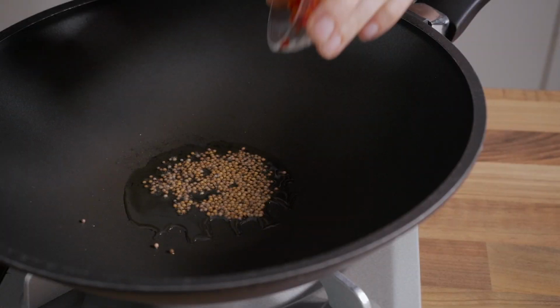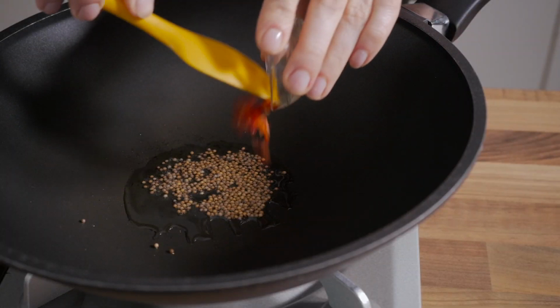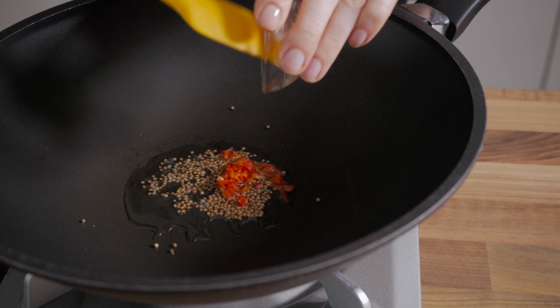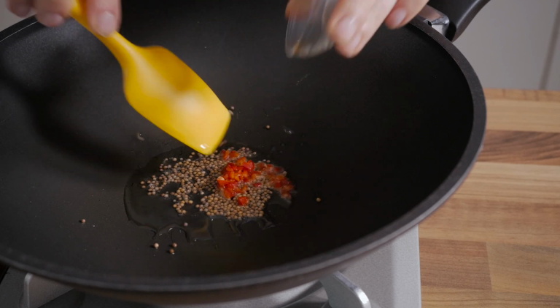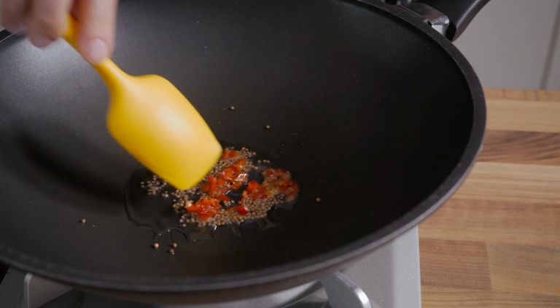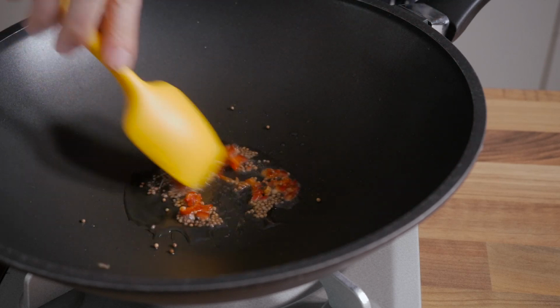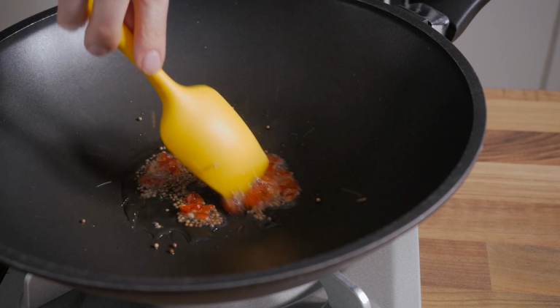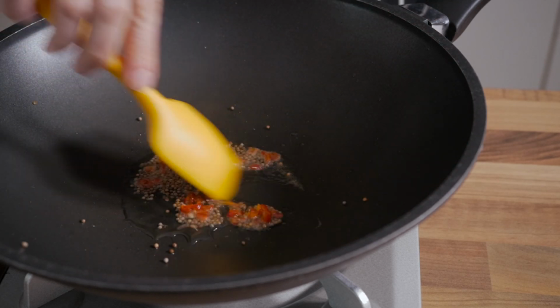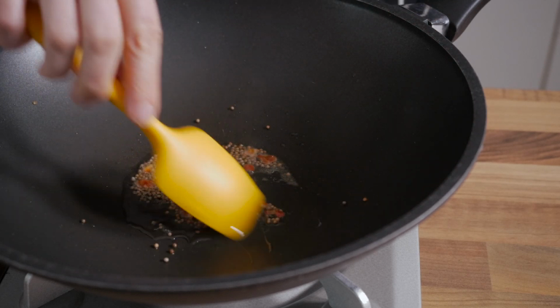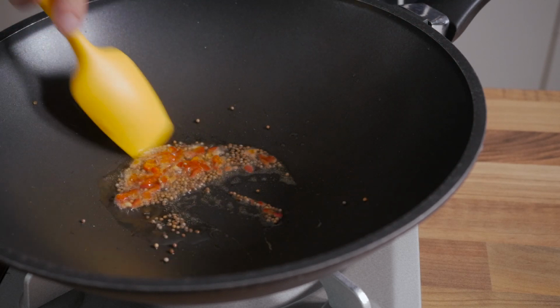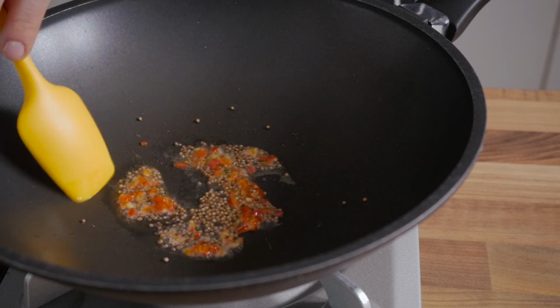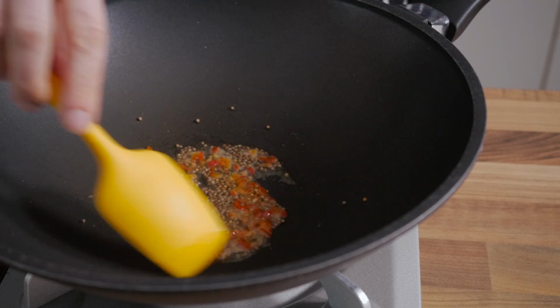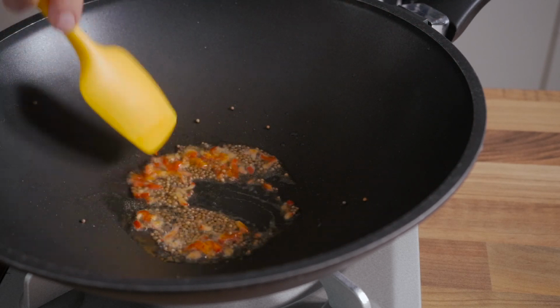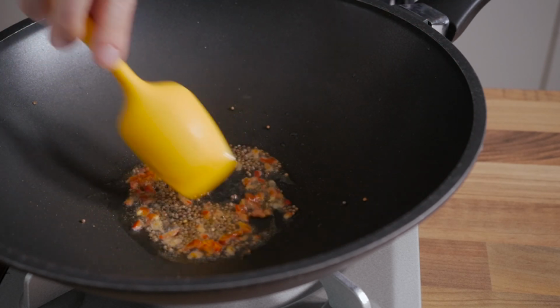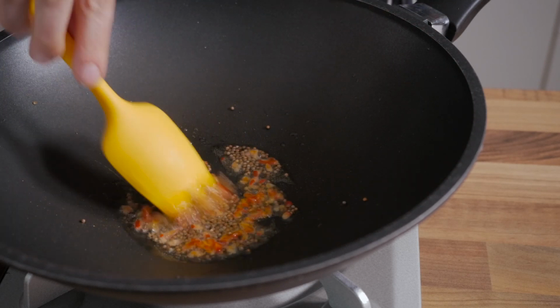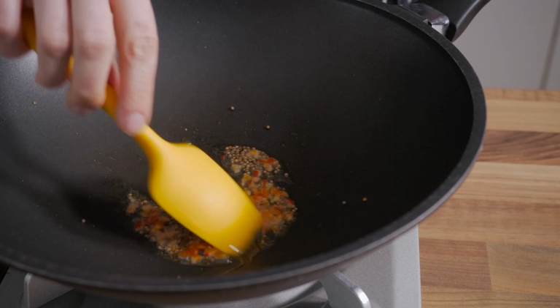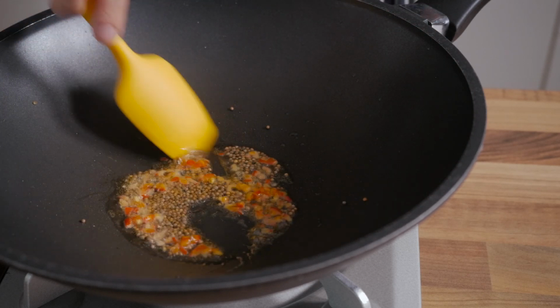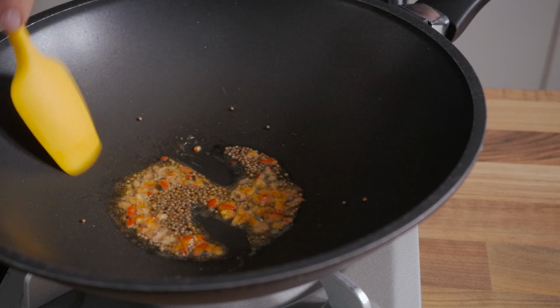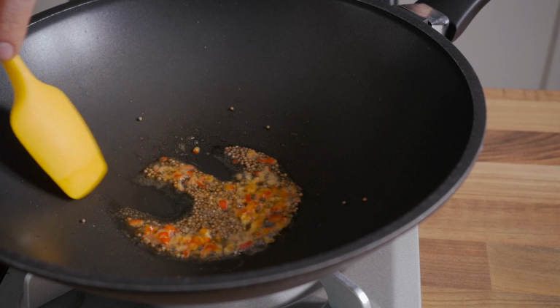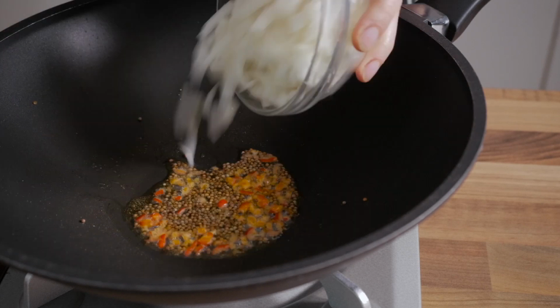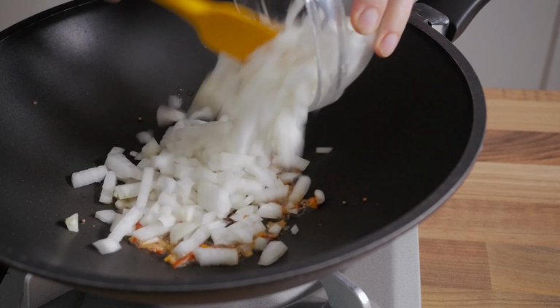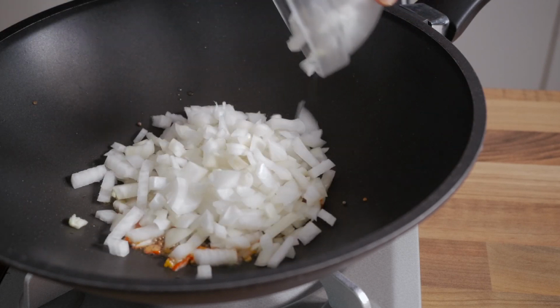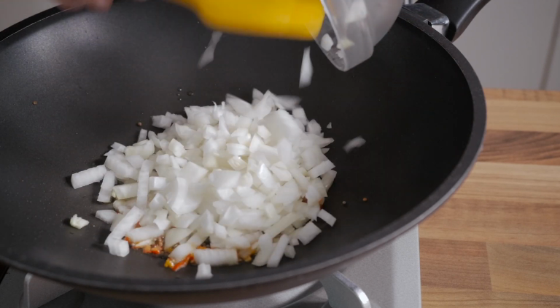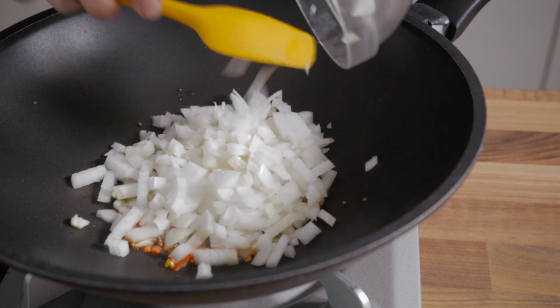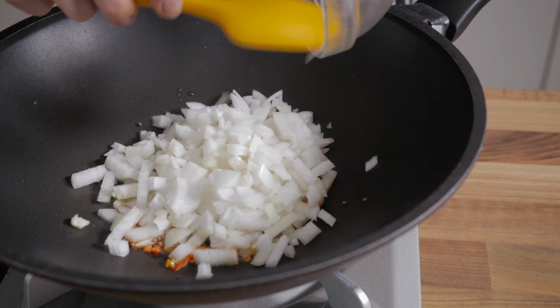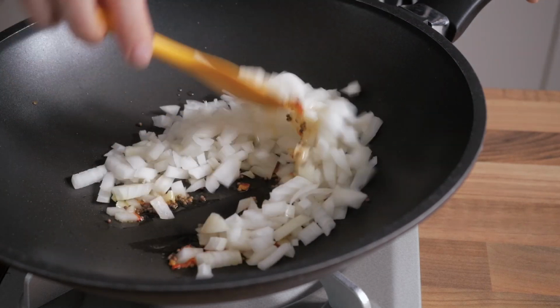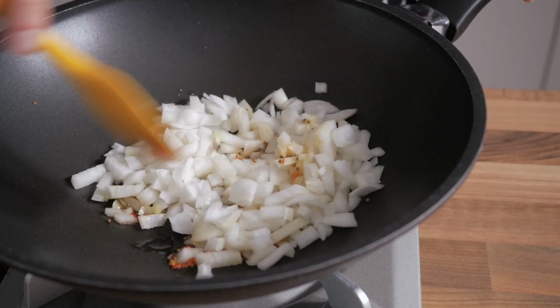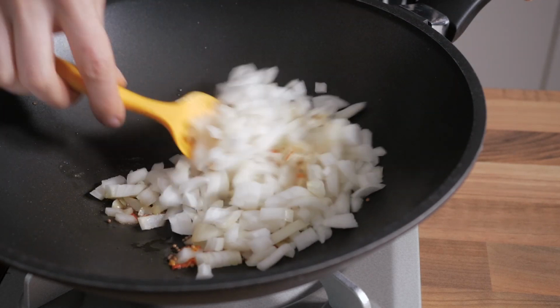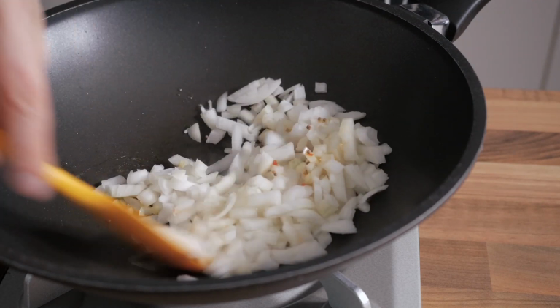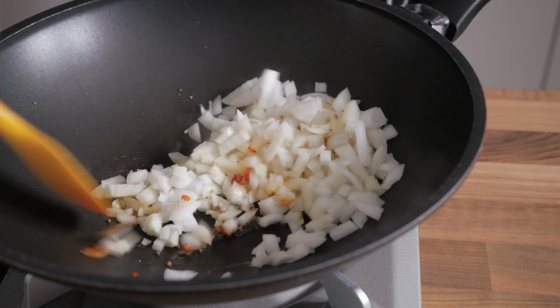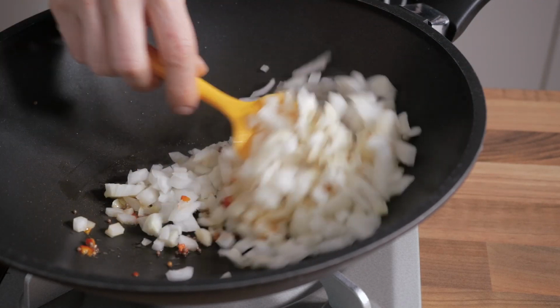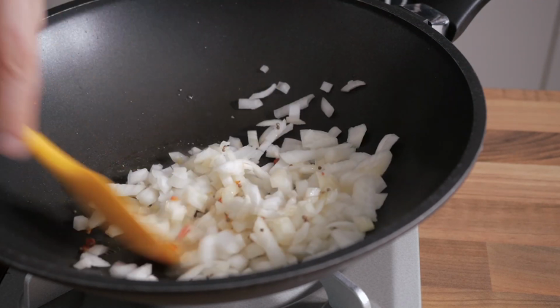At this point, add in the chili and the onions, and cook them for about 3 minutes, or until the onions have softened a bit. If you are using water, feel free to add it in as needed during the cooking process.